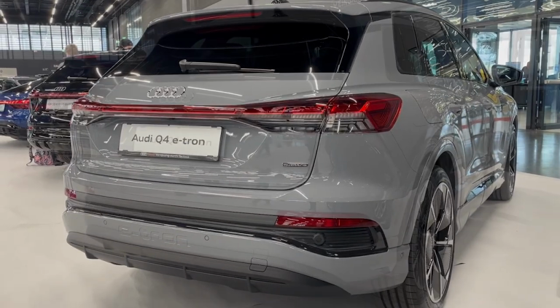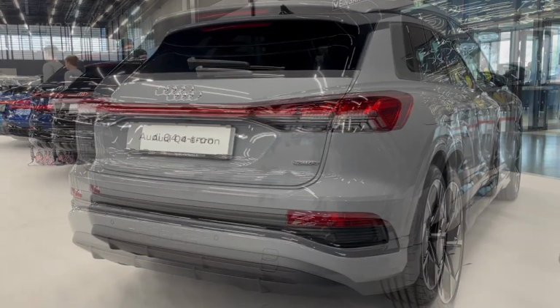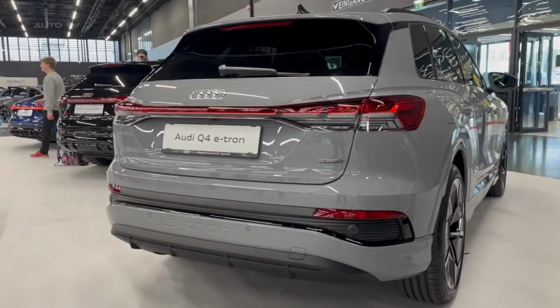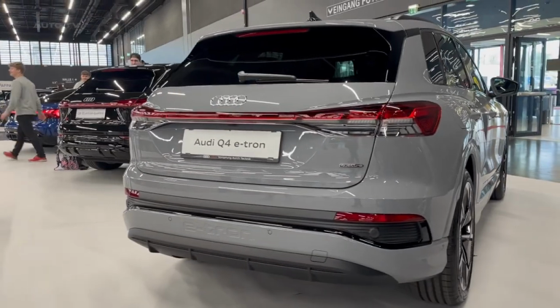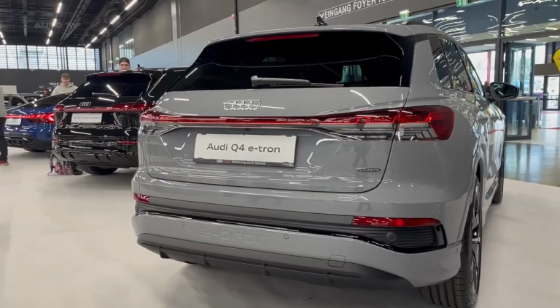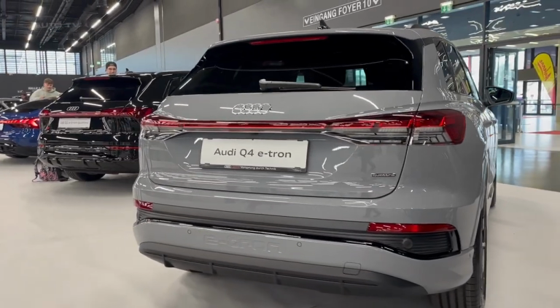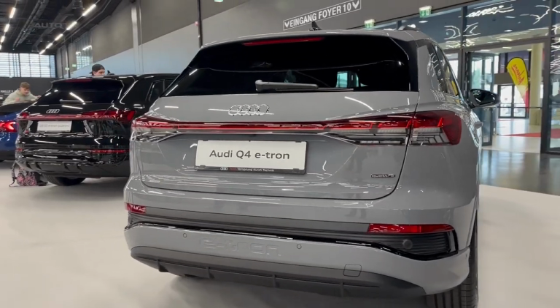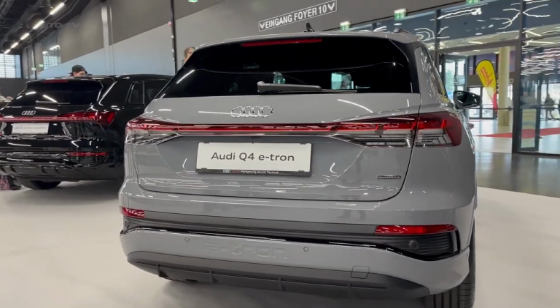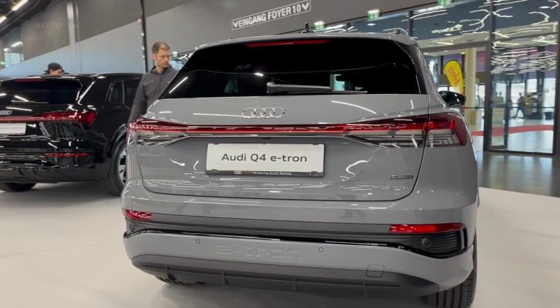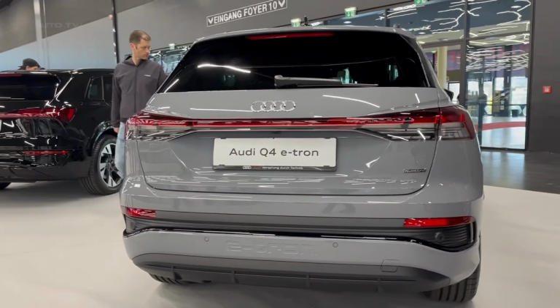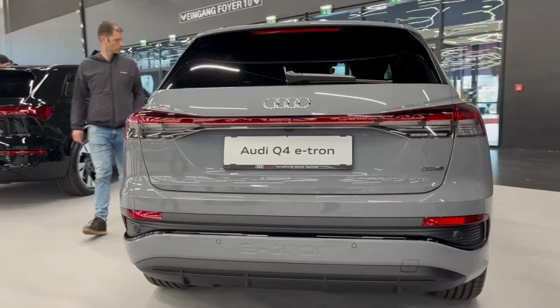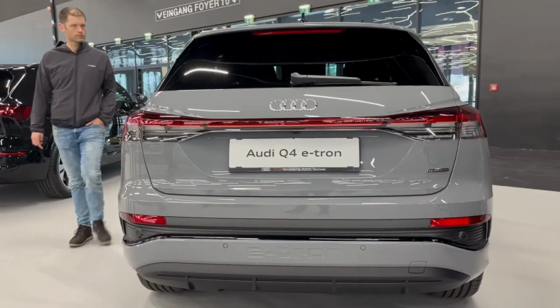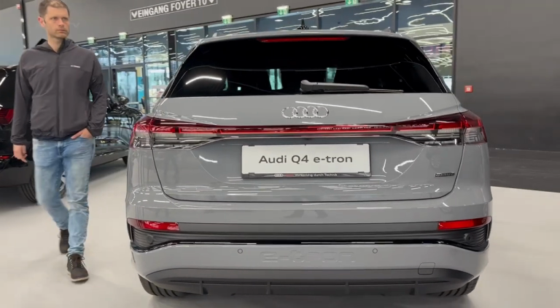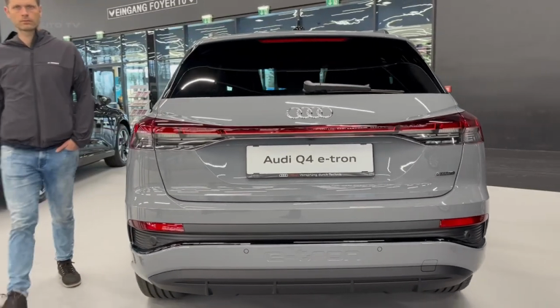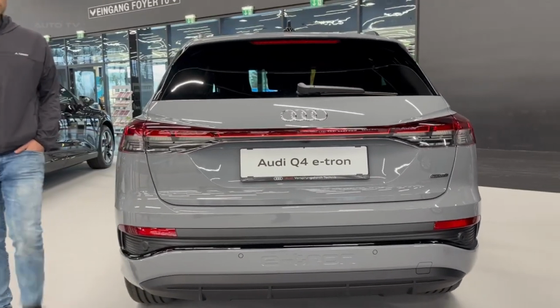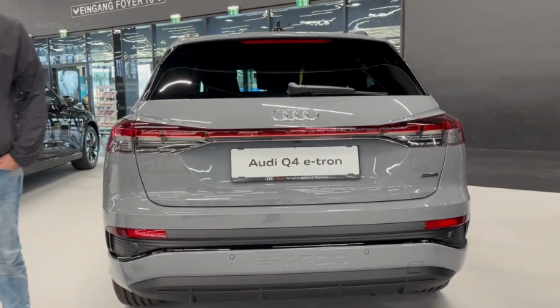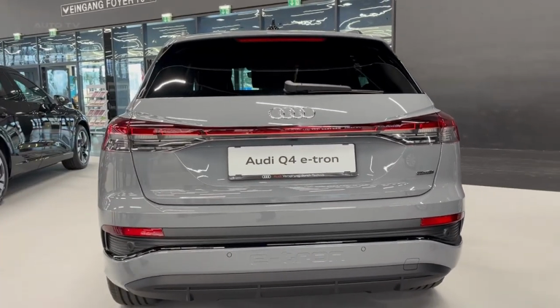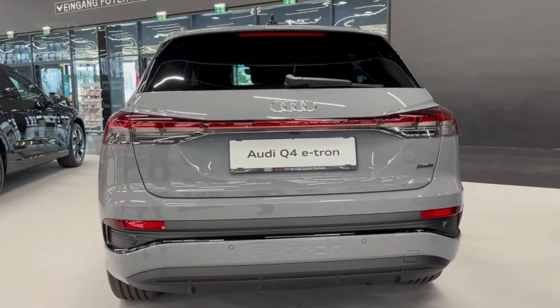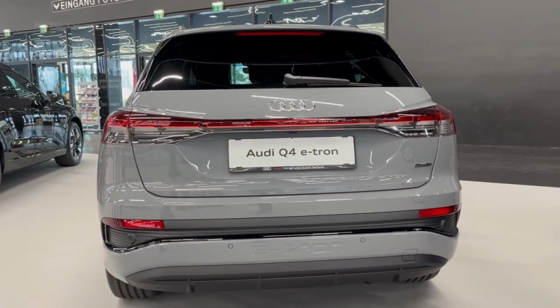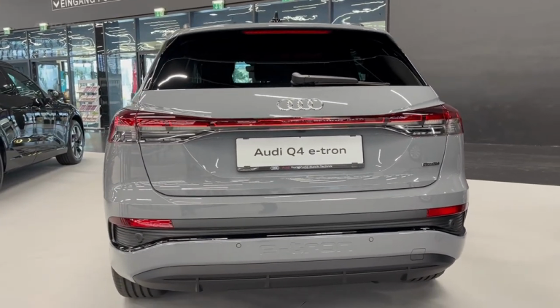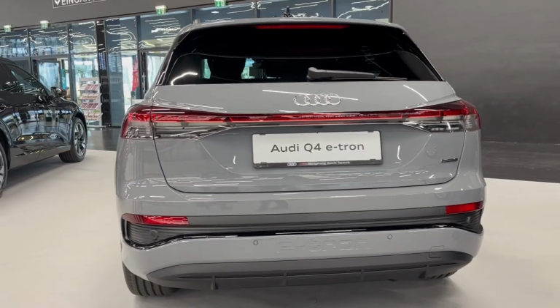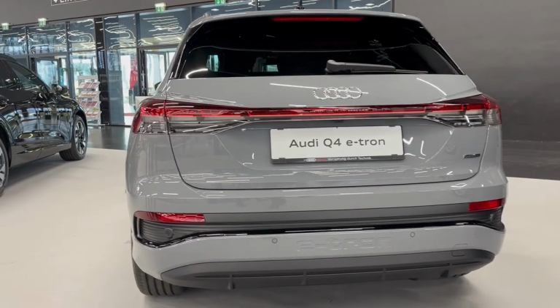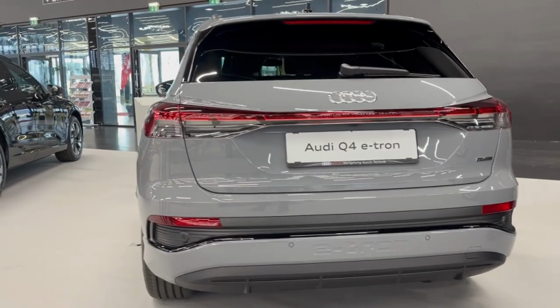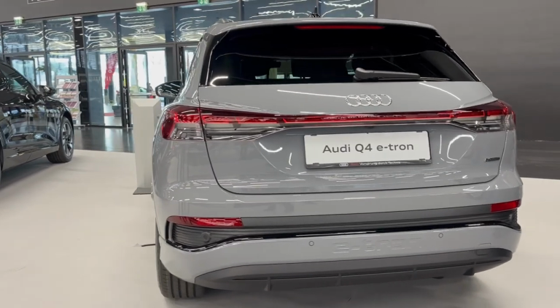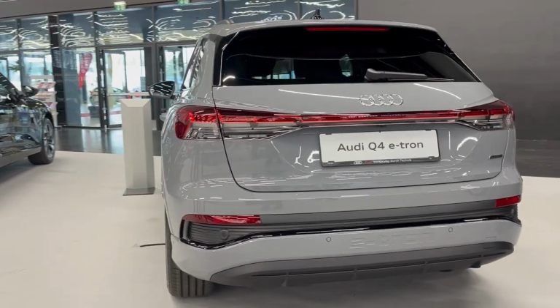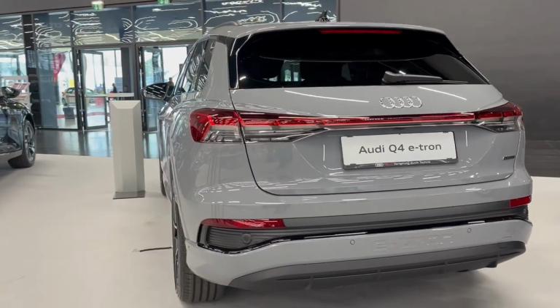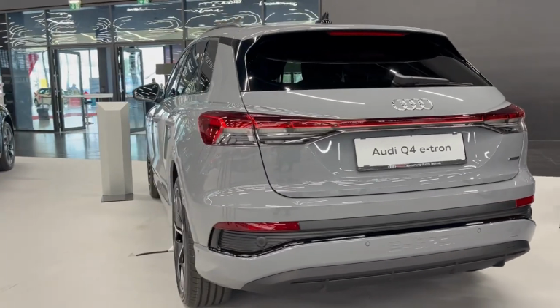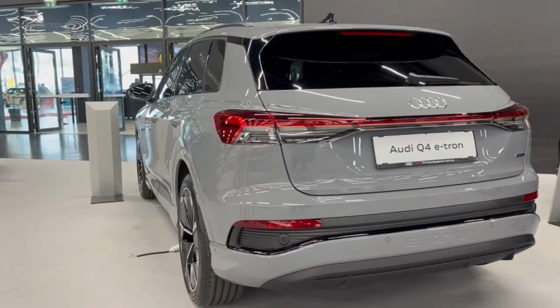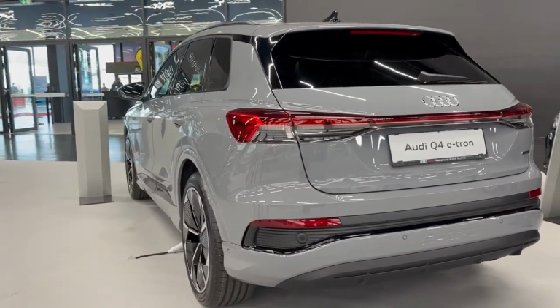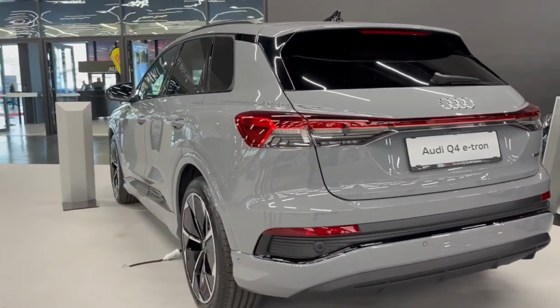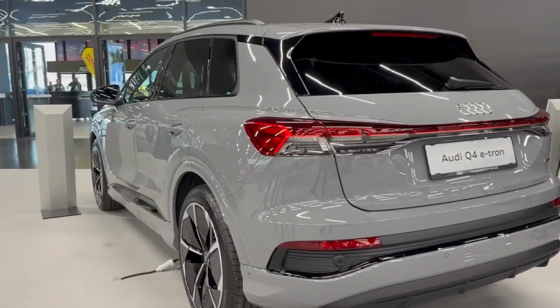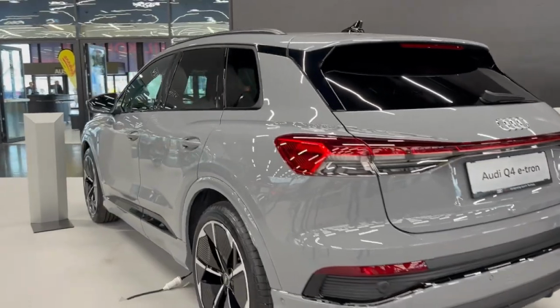The interior of the 2023 Audi Q4 e-tron is just as impressive as its exterior. It includes a 10.1-inch touchscreen display with MMI Navigation+, allowing you to access your favorite music, podcasts, audiobooks, and more.